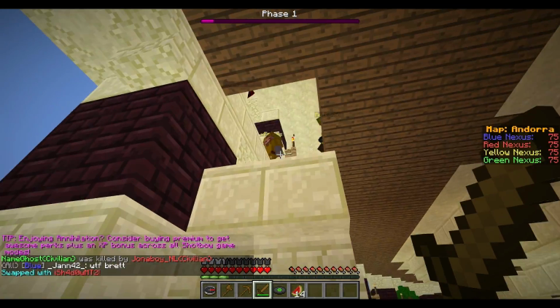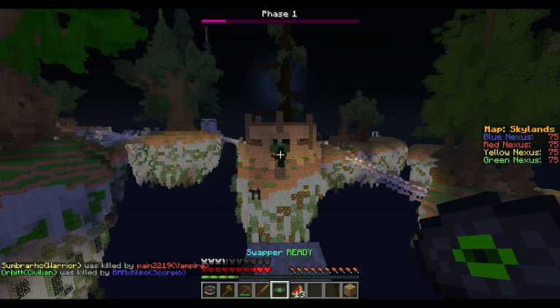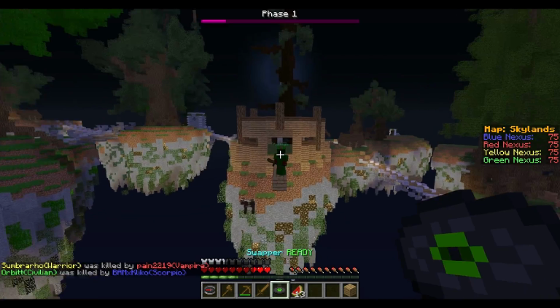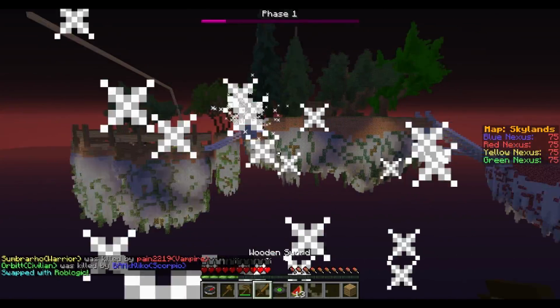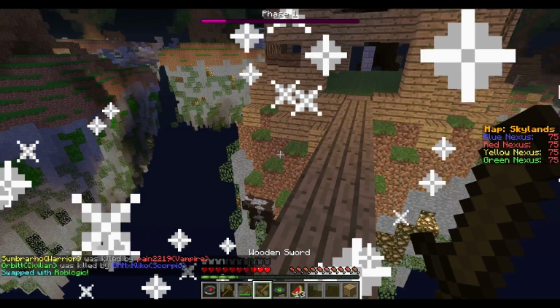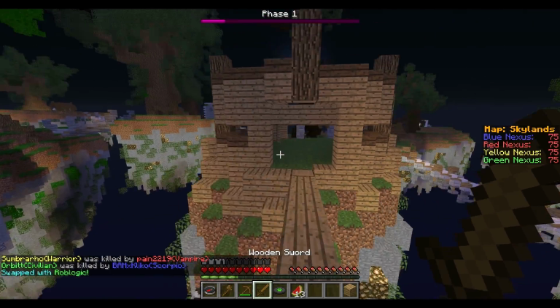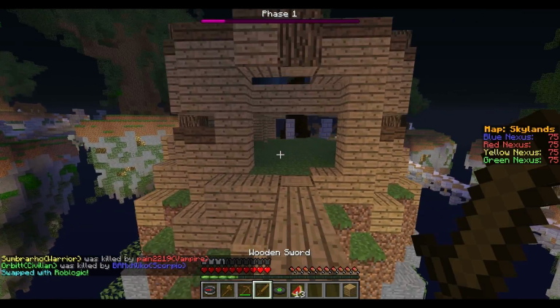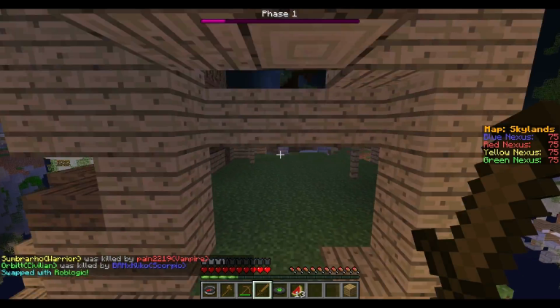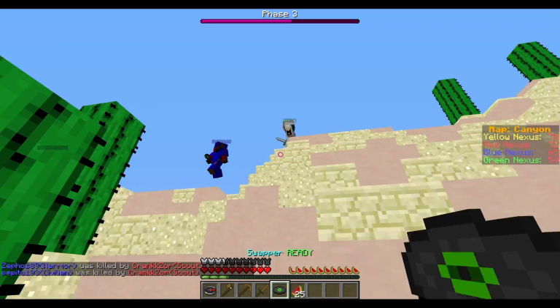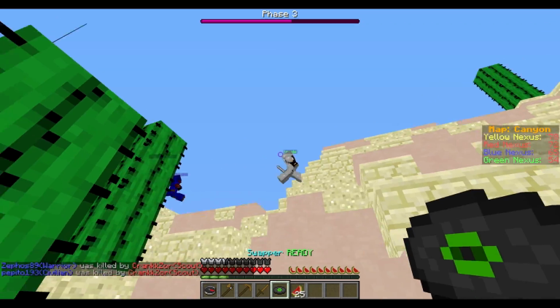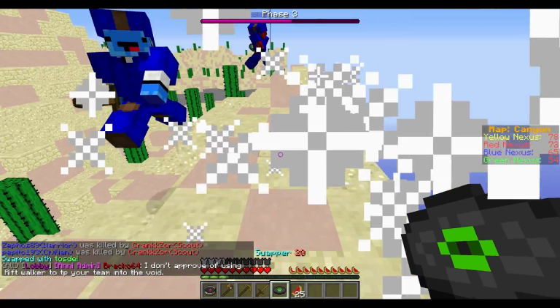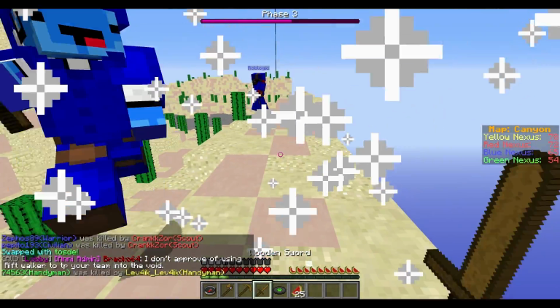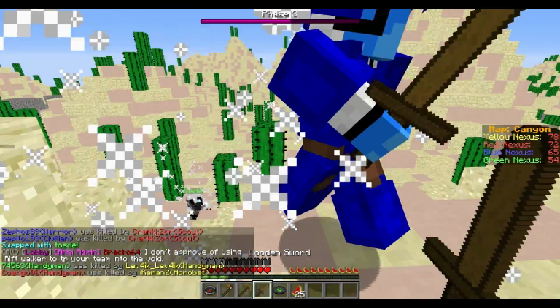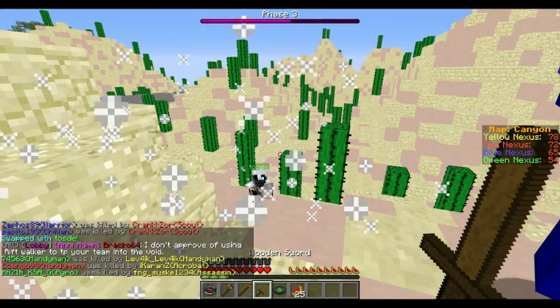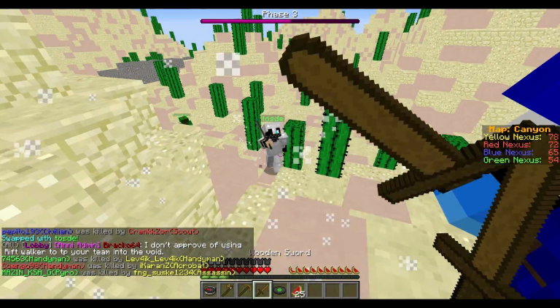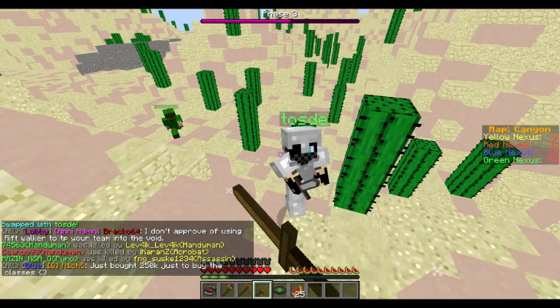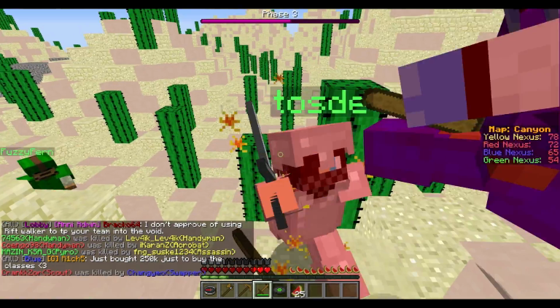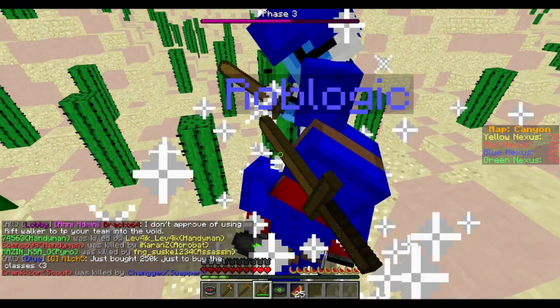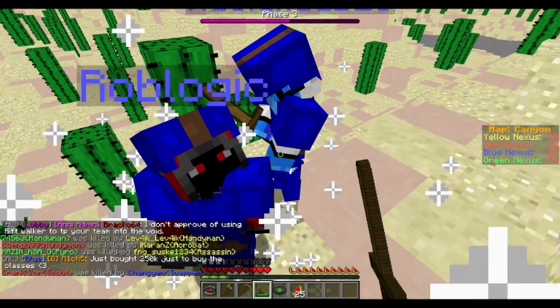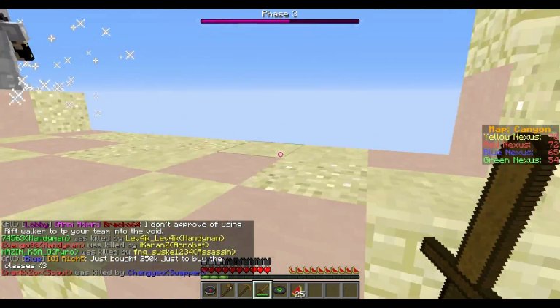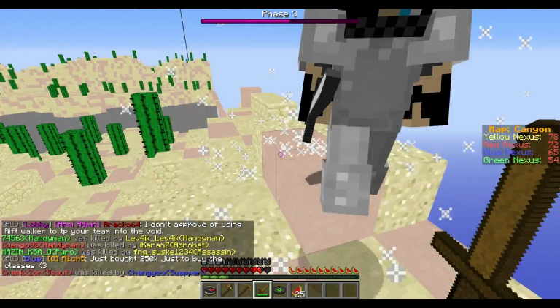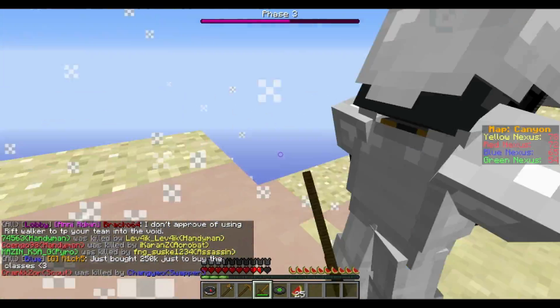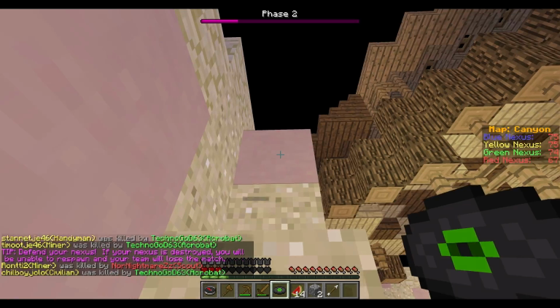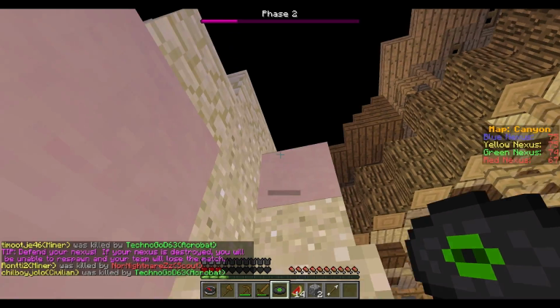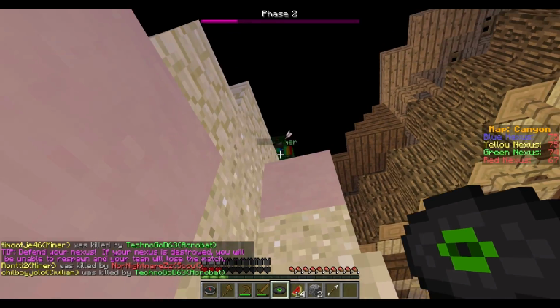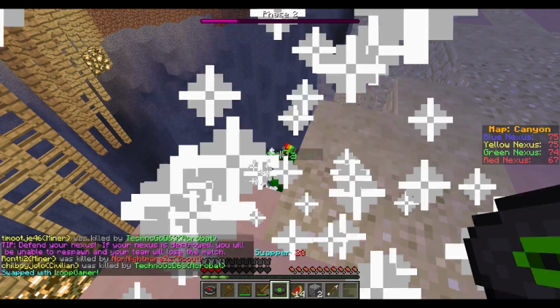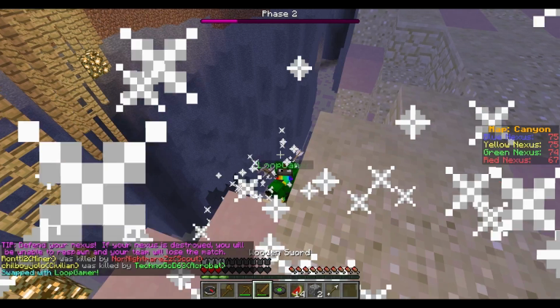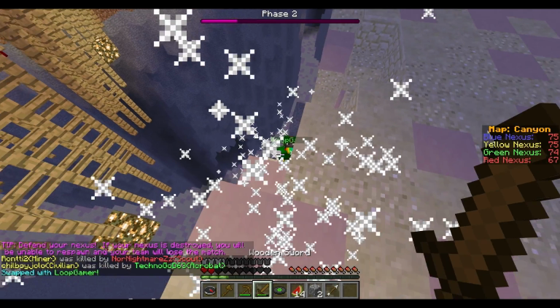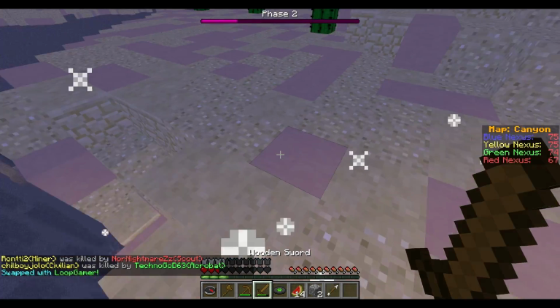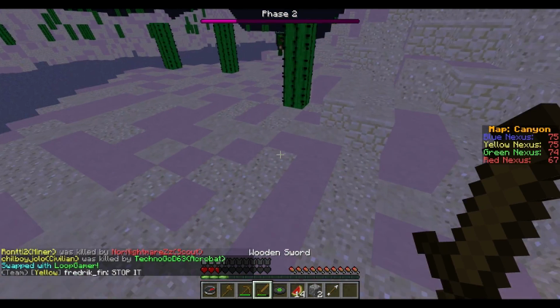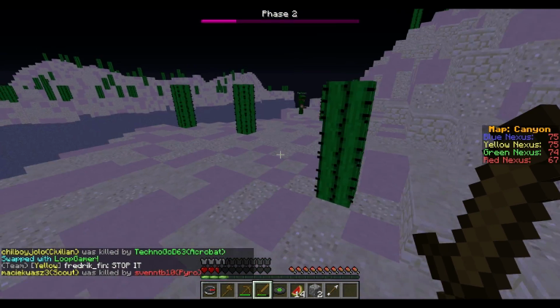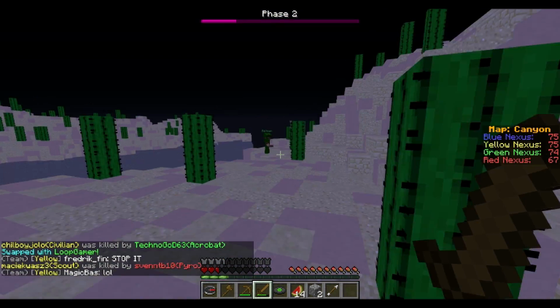There are so many things you can do with this class. You can swap with an enemy who has a higher advantage than you — for example, a hill. If you swap with them you can use the high ground and push them back down. The slowness the enemy gets is great if you want to run away, as it gives you a slight head start.